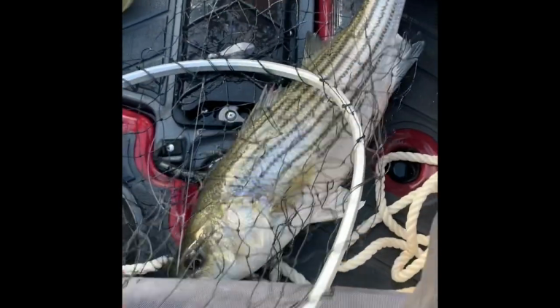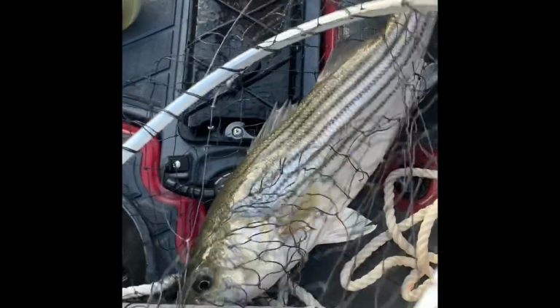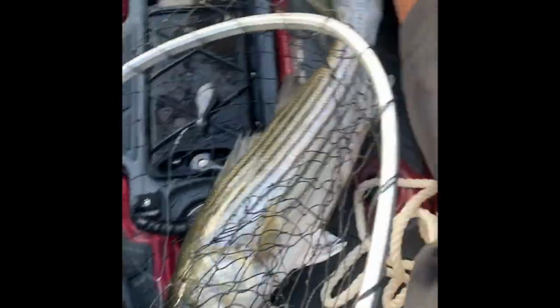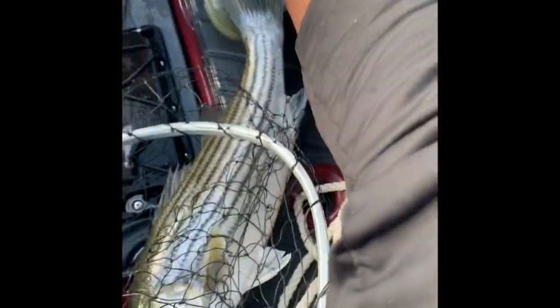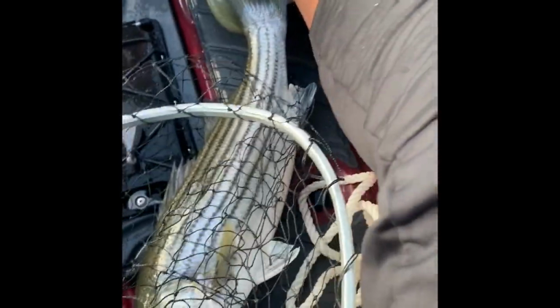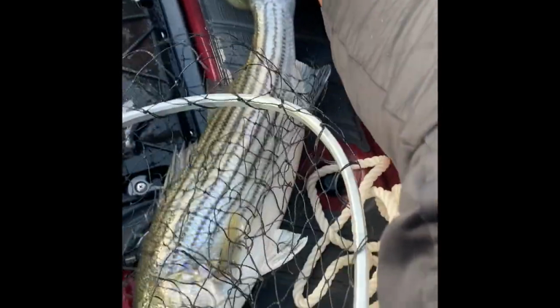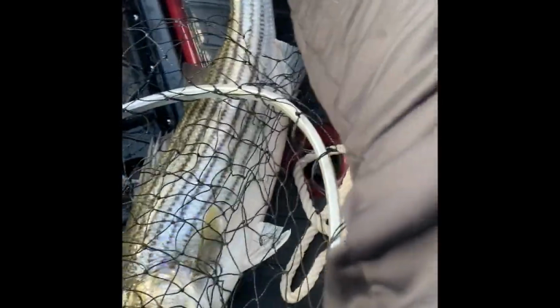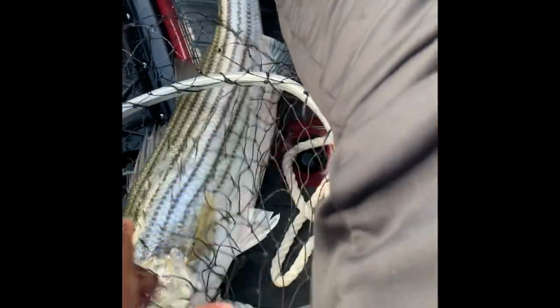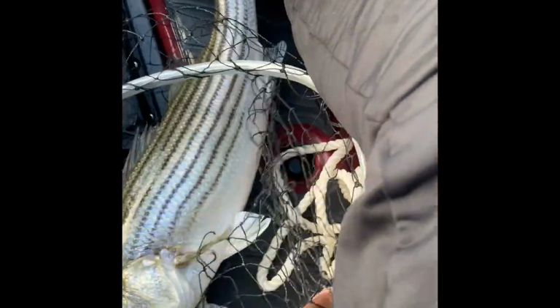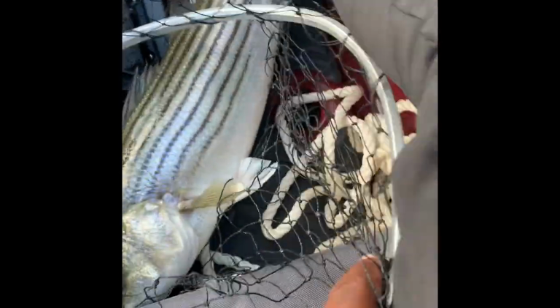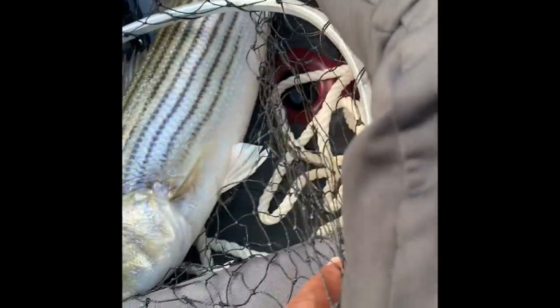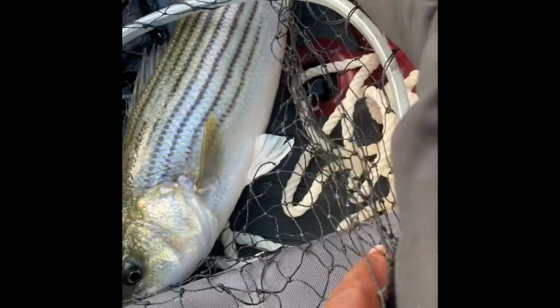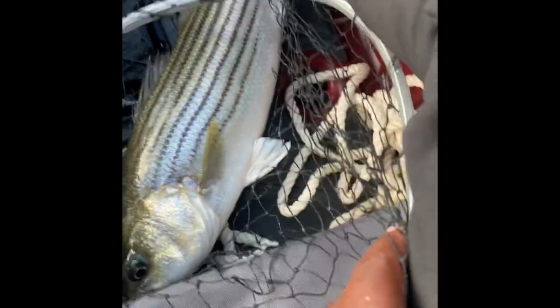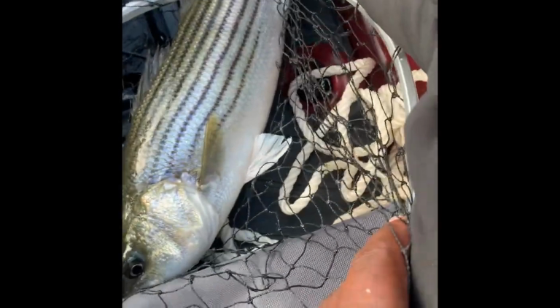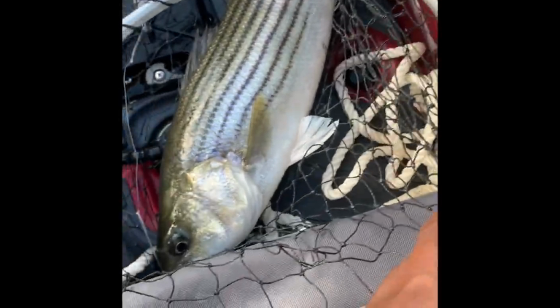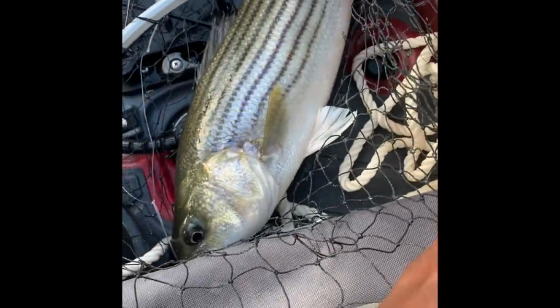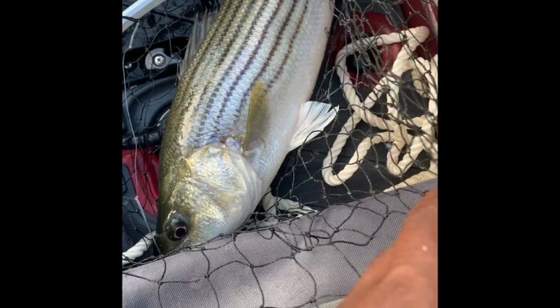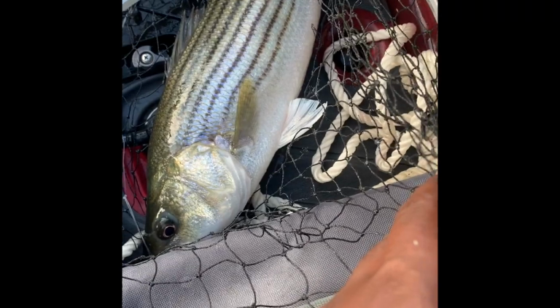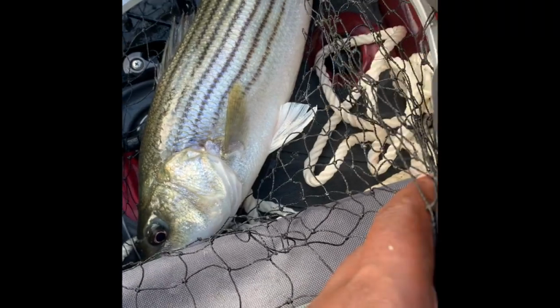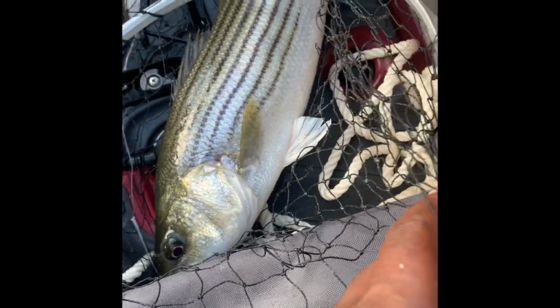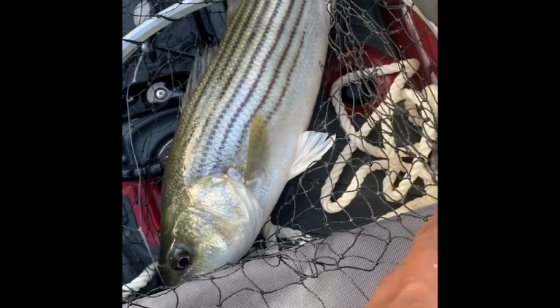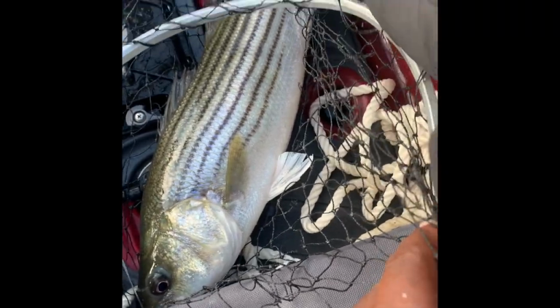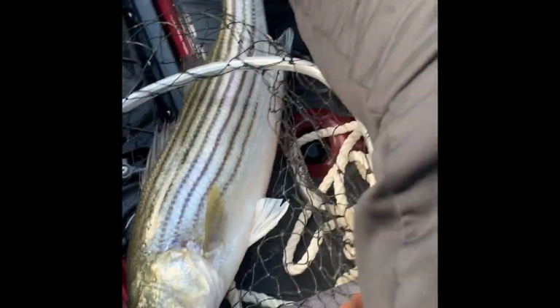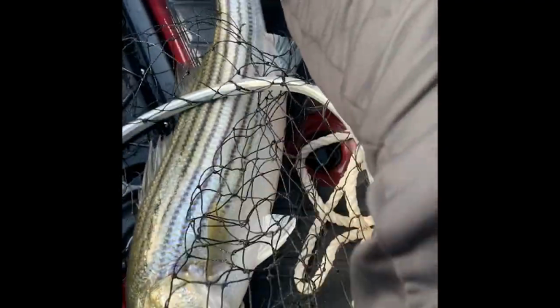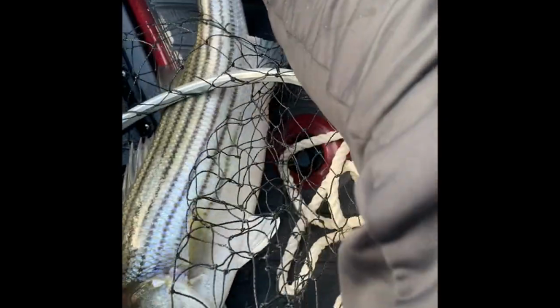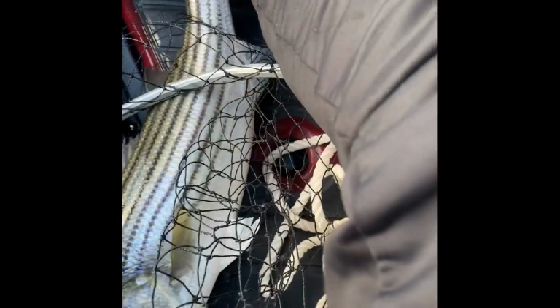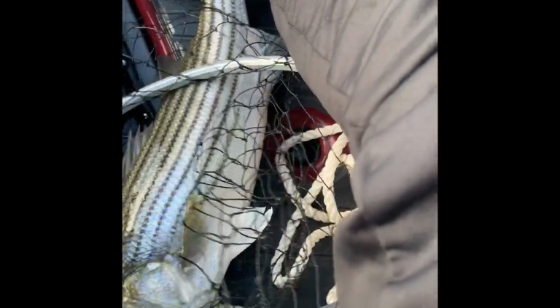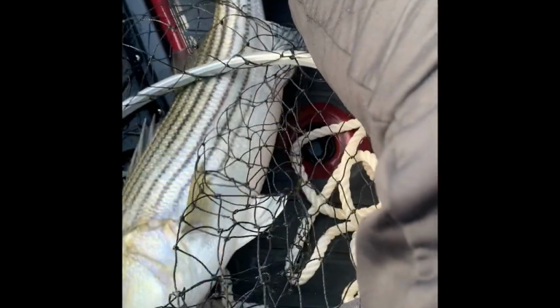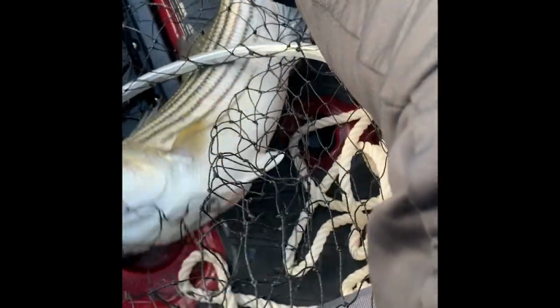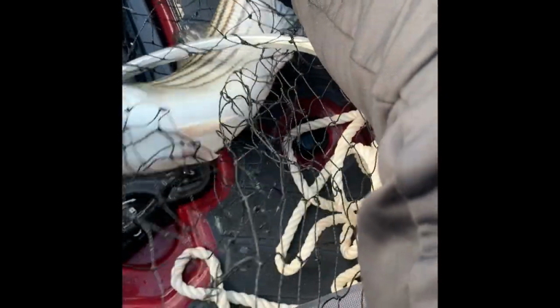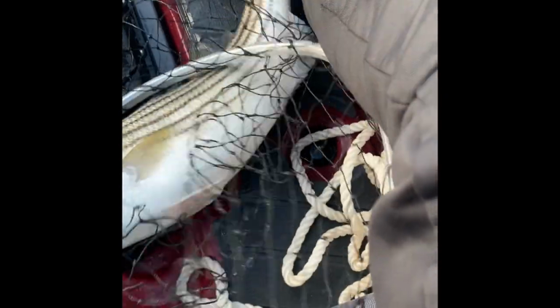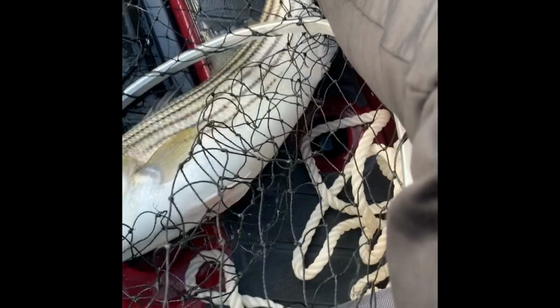It's only getting better. Fiddler's getting it done. It's probably 22 inches. I'm pretty sure I can keep him on this side. About to give him a measurement.